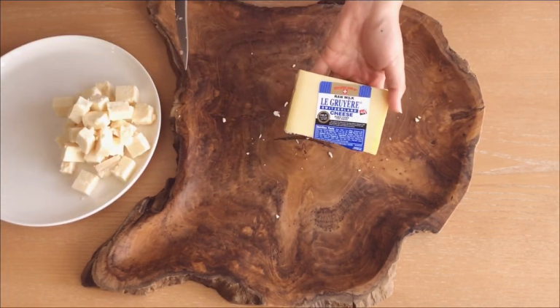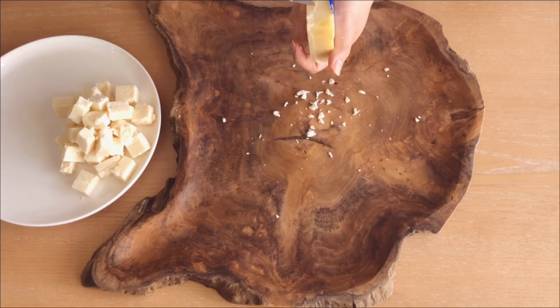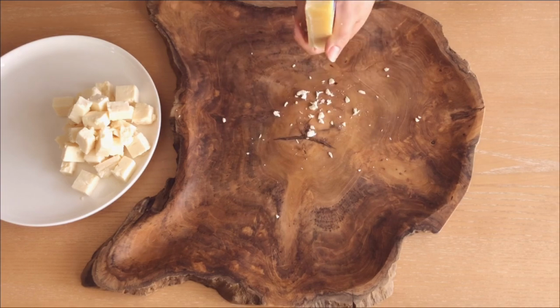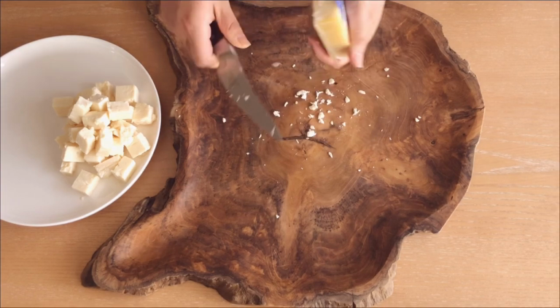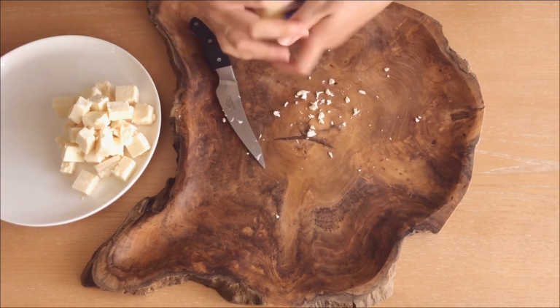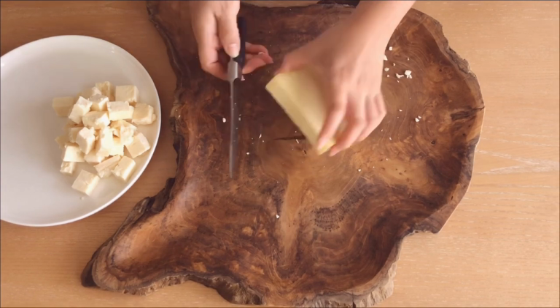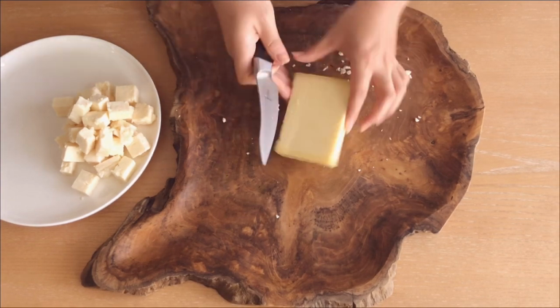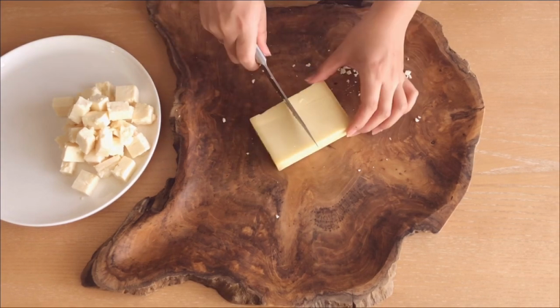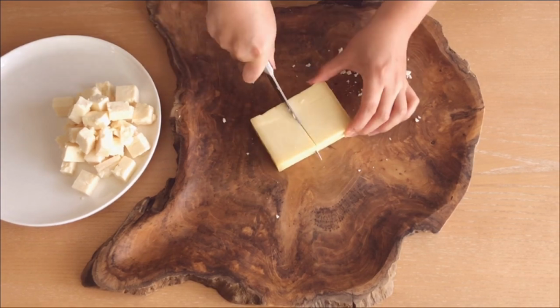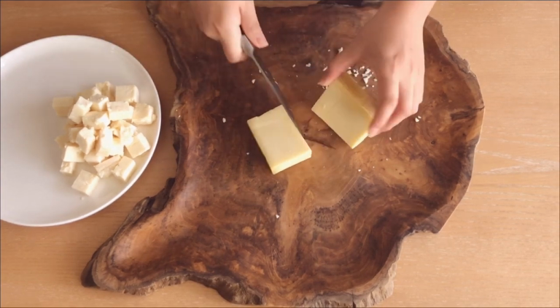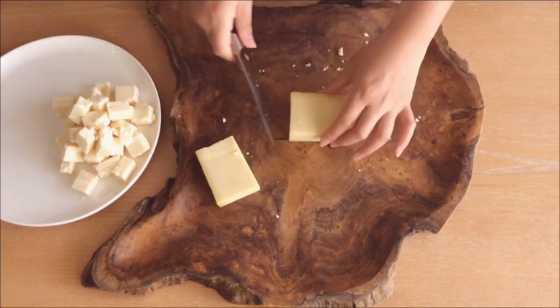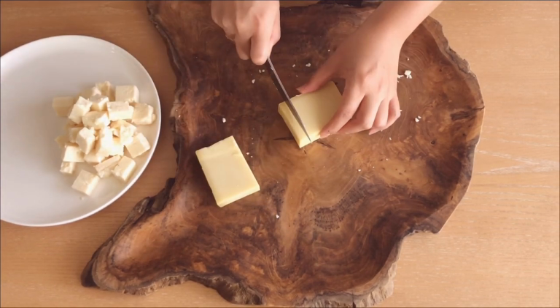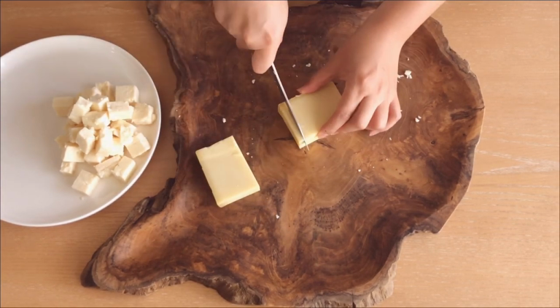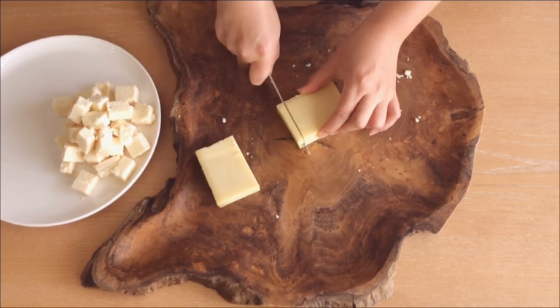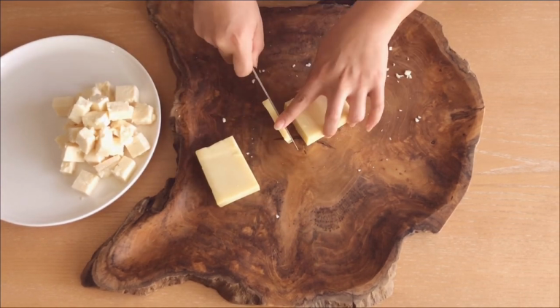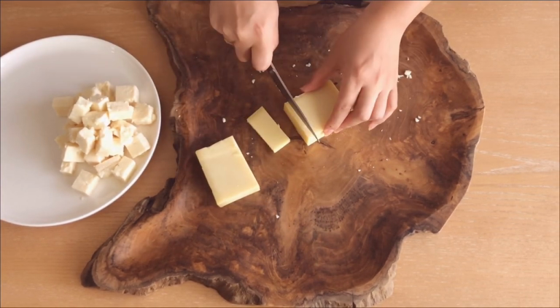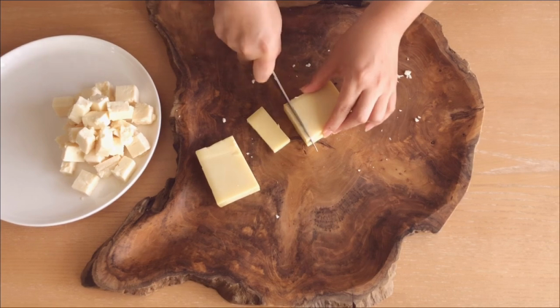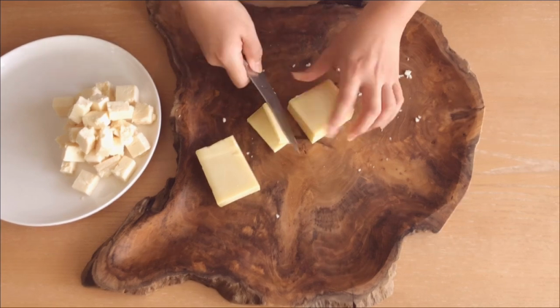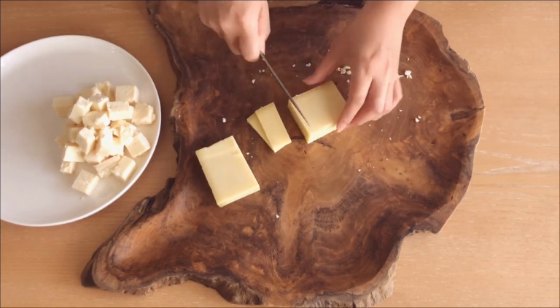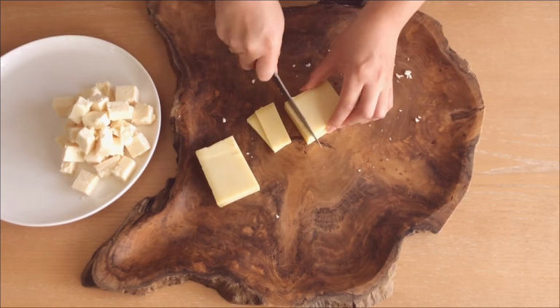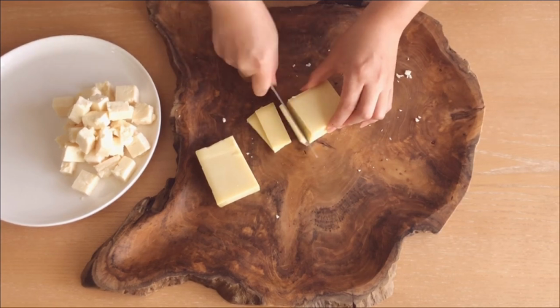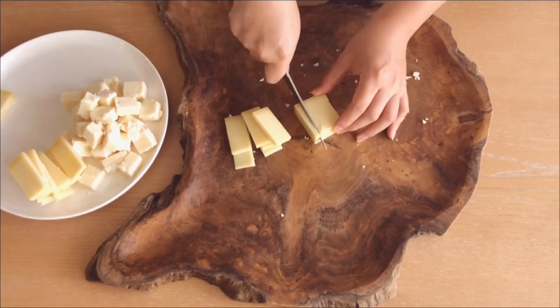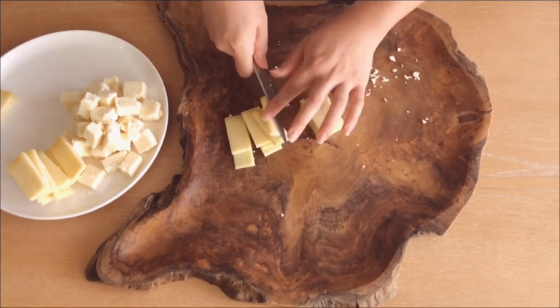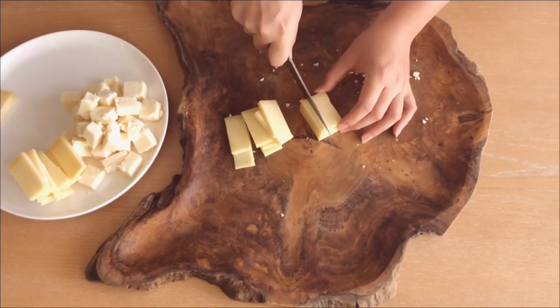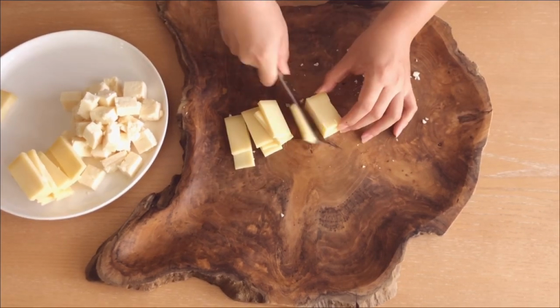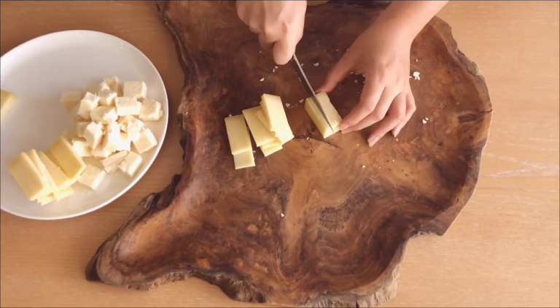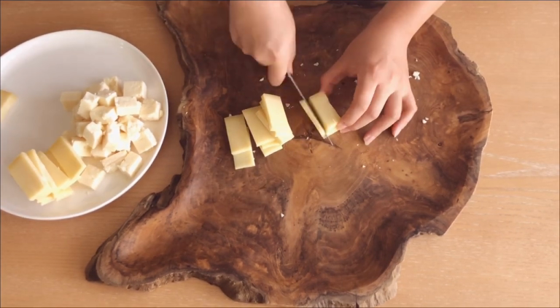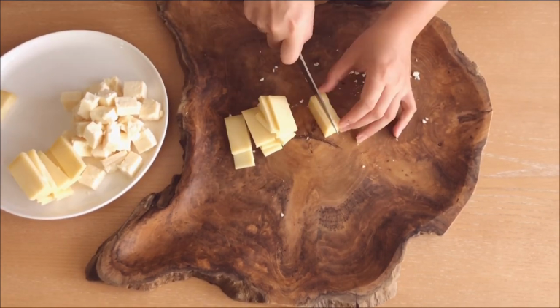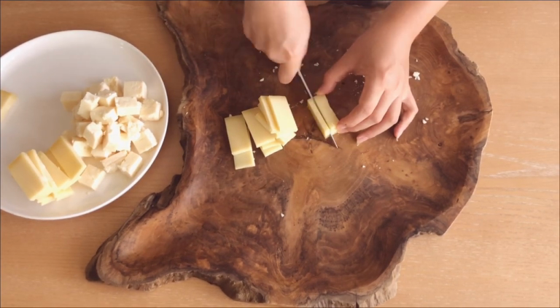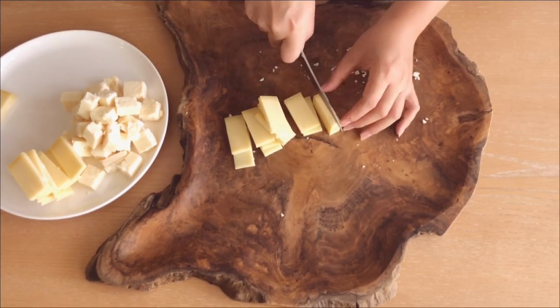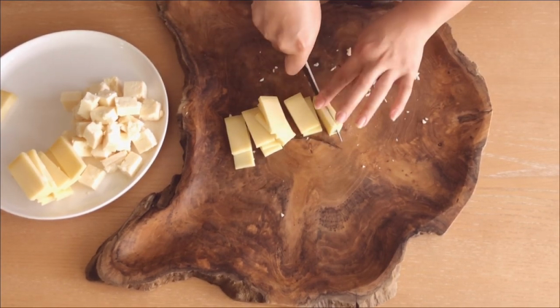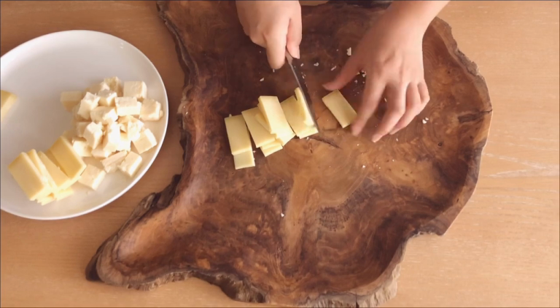Next up is one of my favorites, Gruyere, and it's a very popular Swiss cheese. I think the texture can be a little dense, so I like to cut them in thin strips like this.